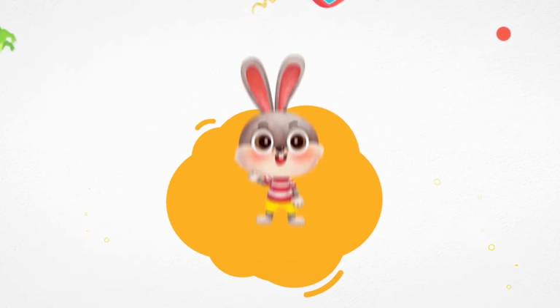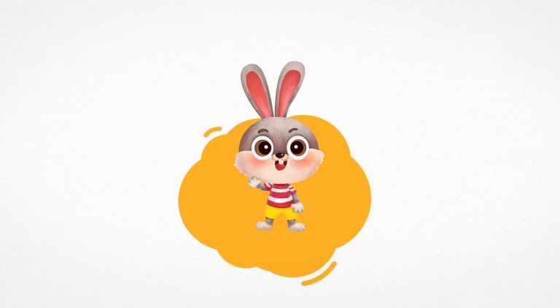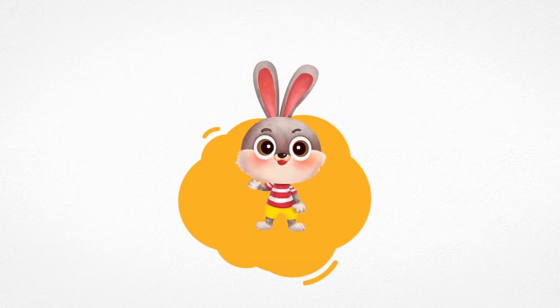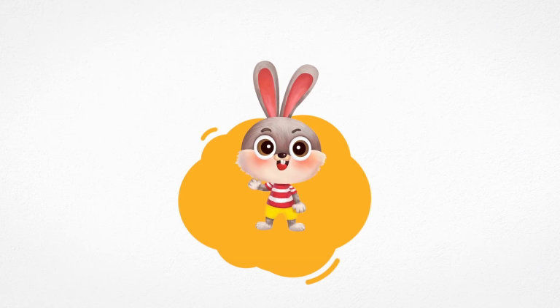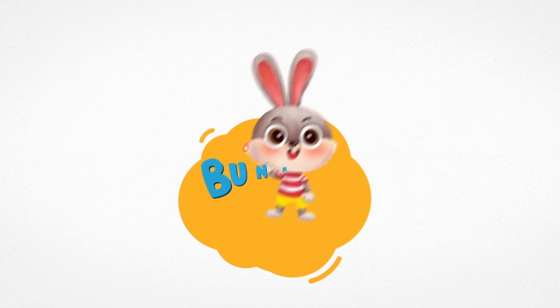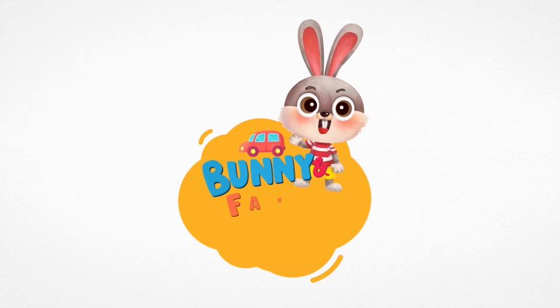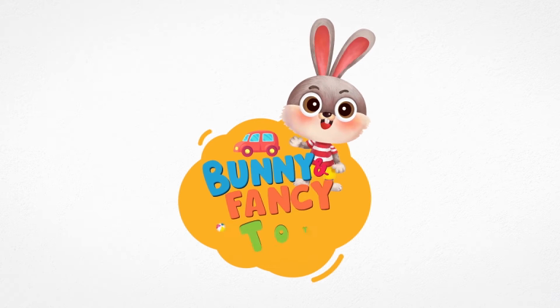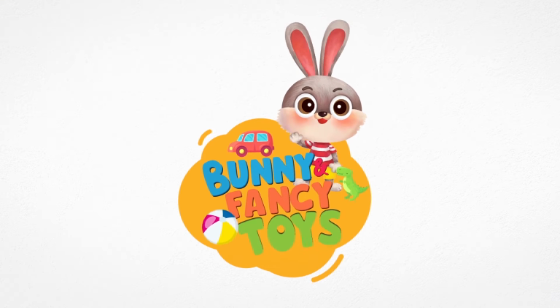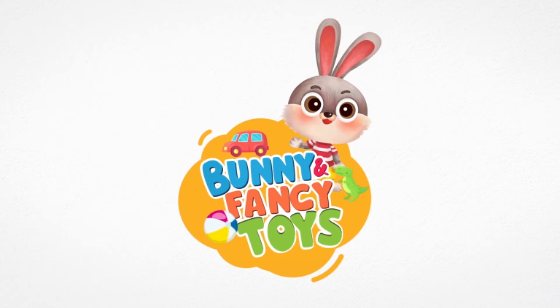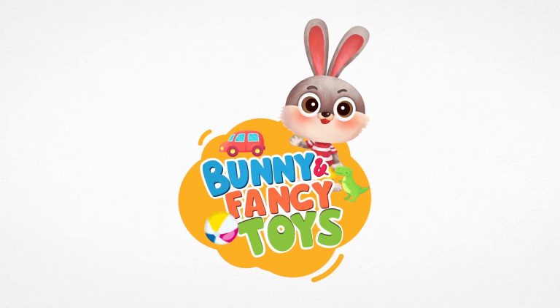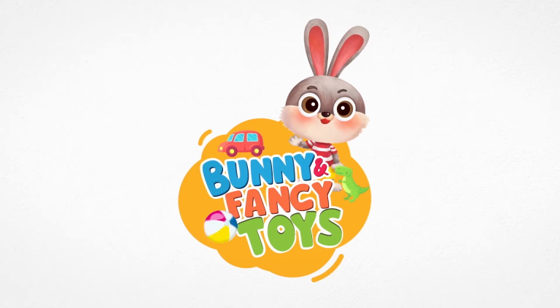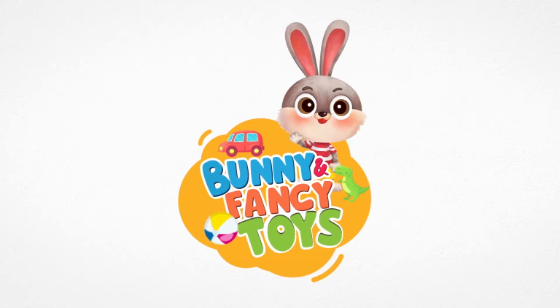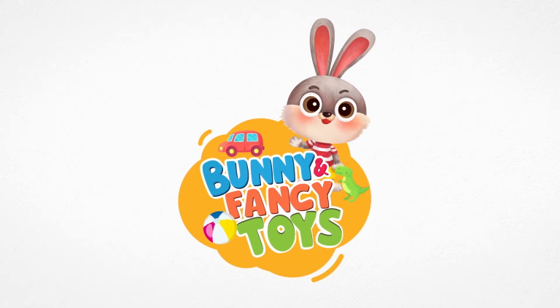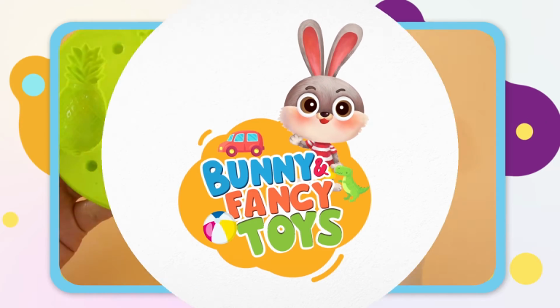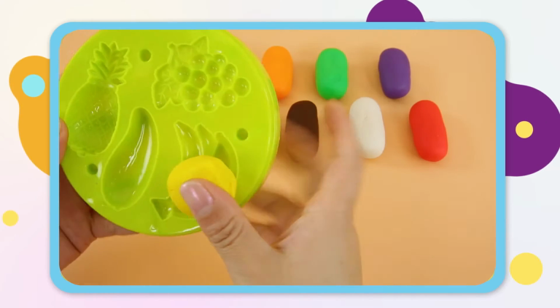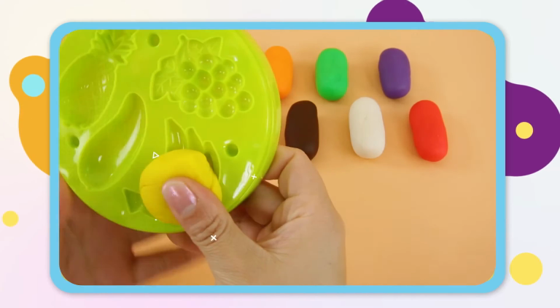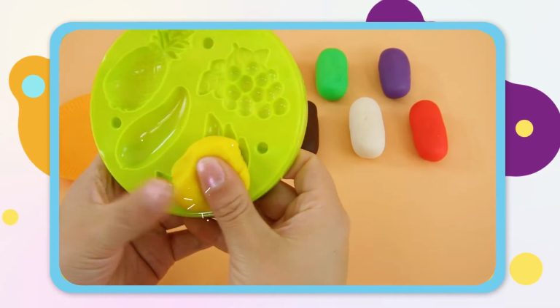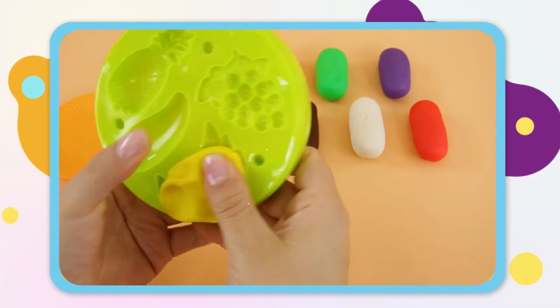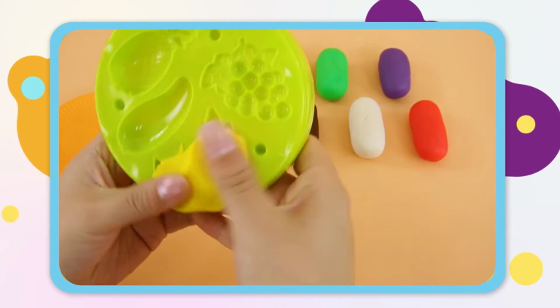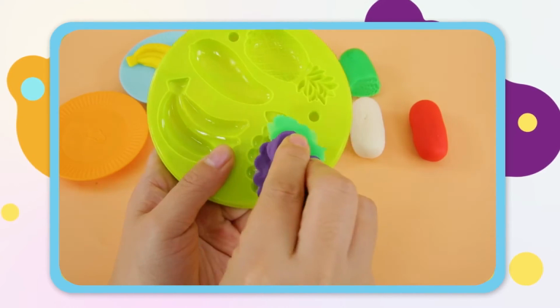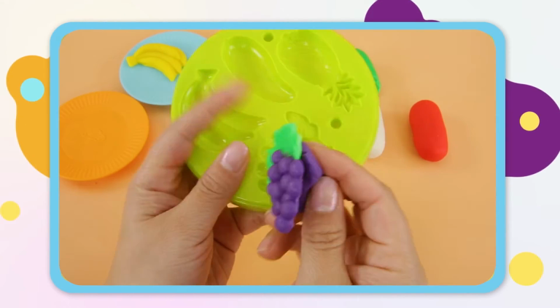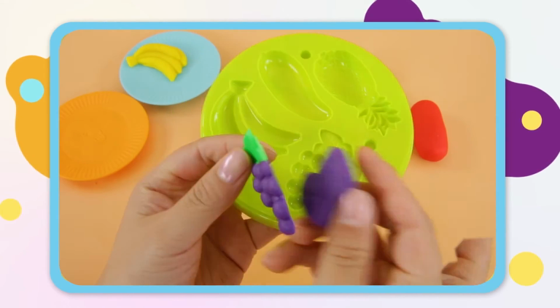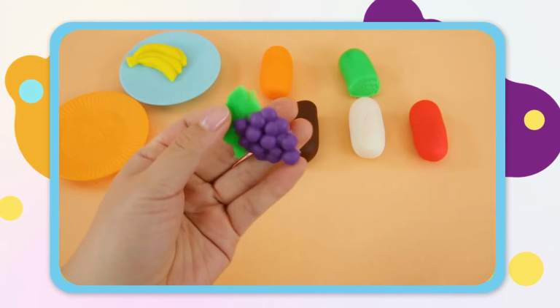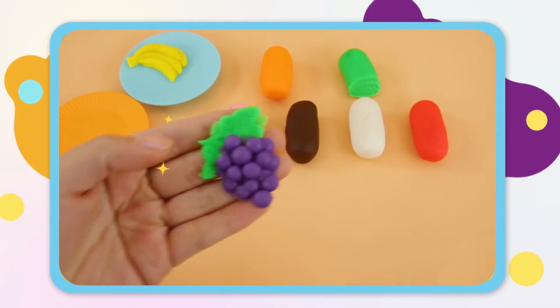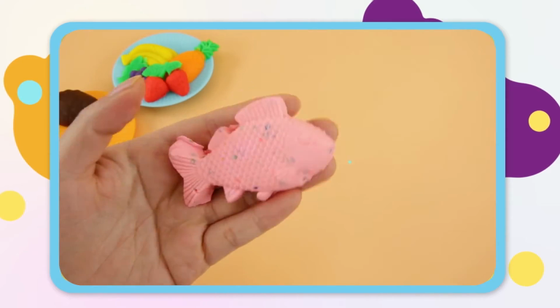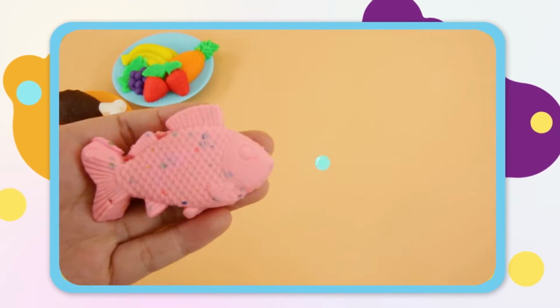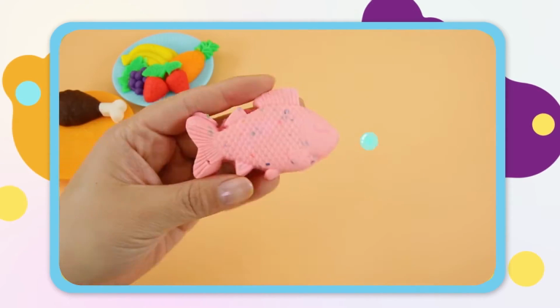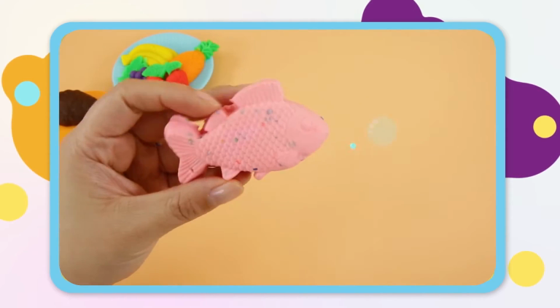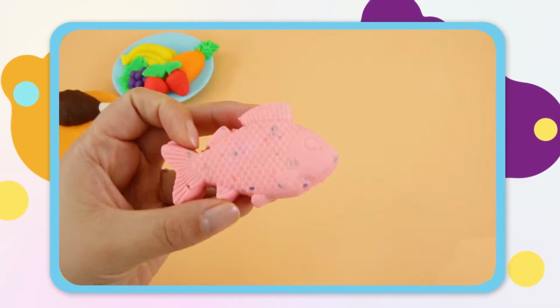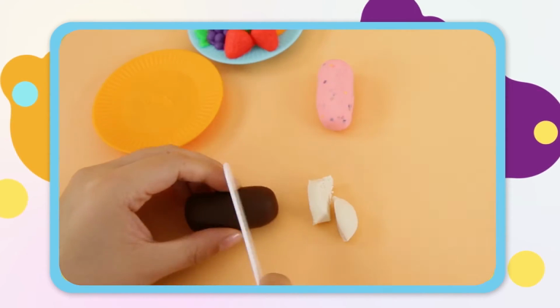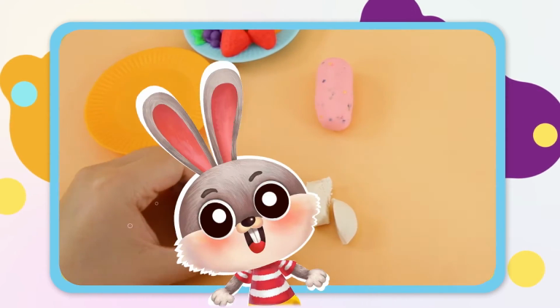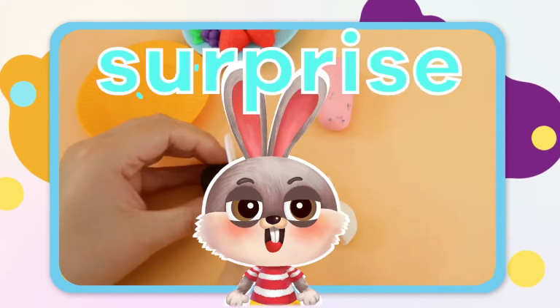Hi! Welcome to Bunny Fancy Toys! Surprise!